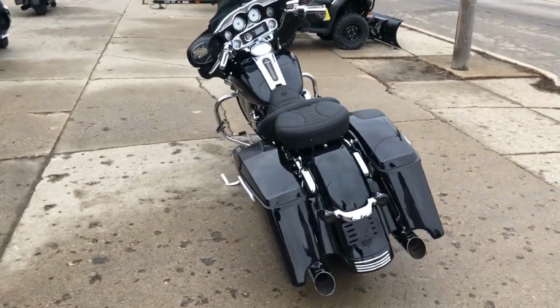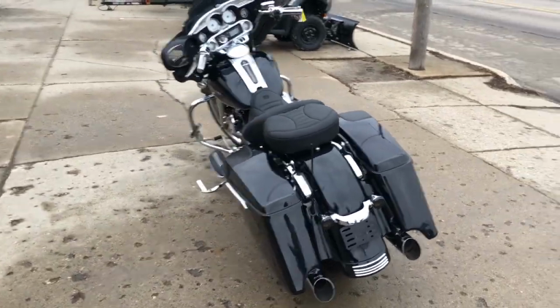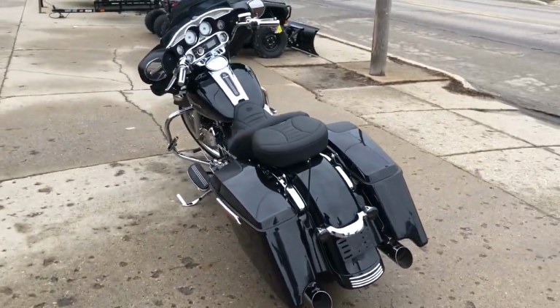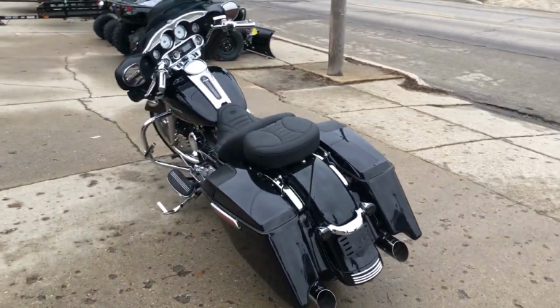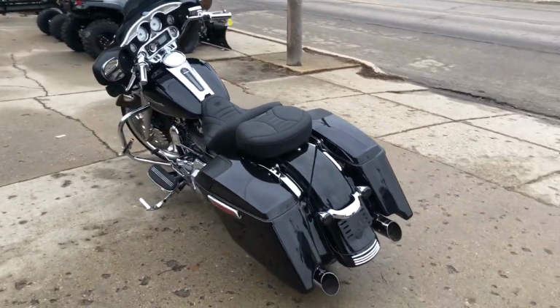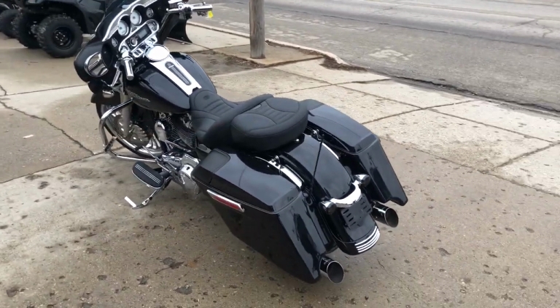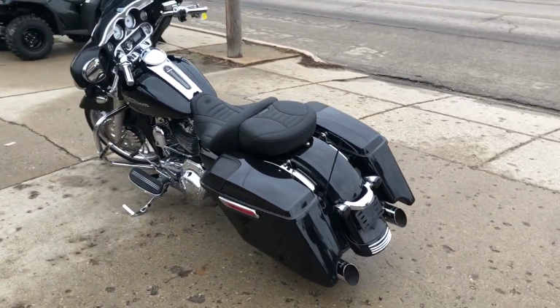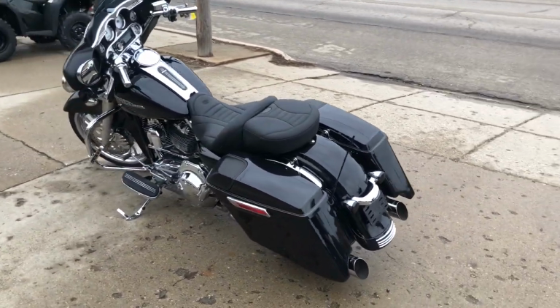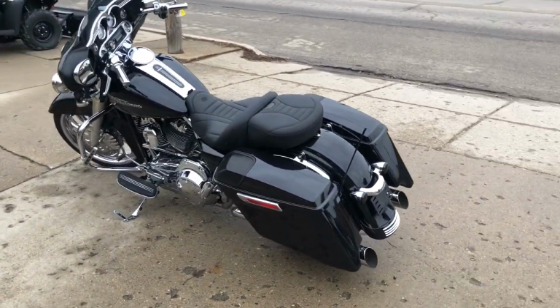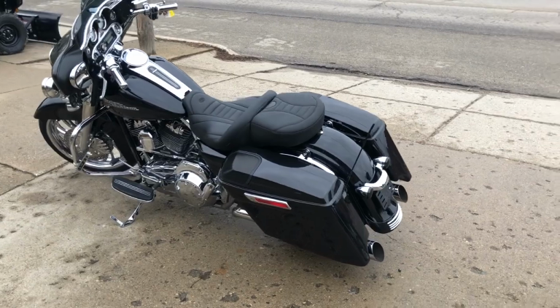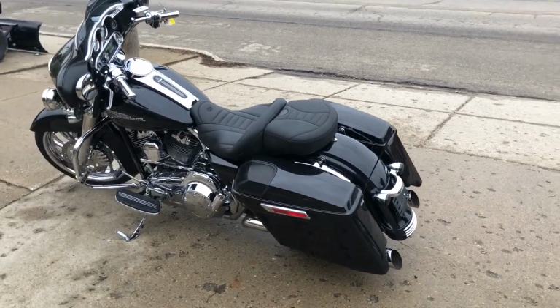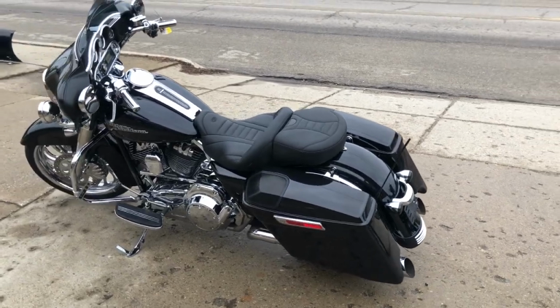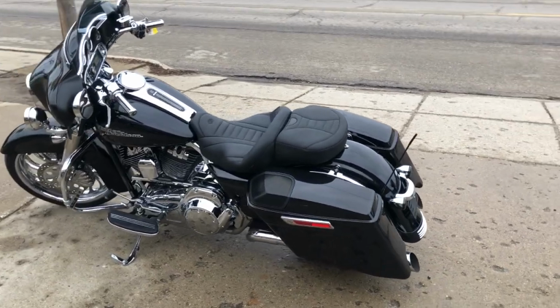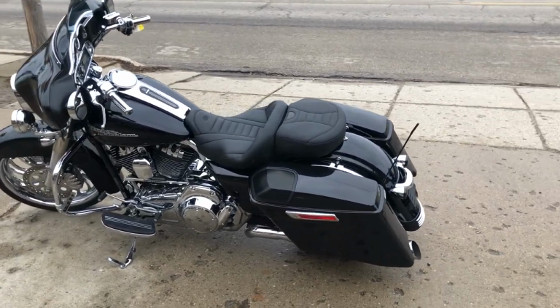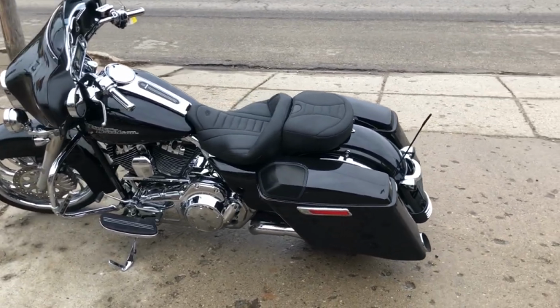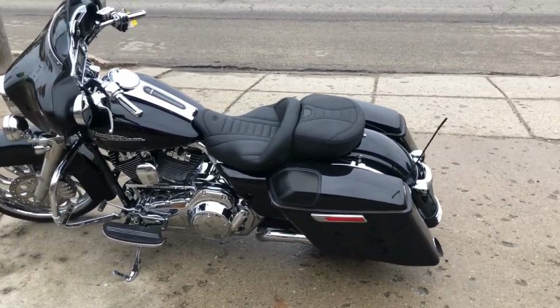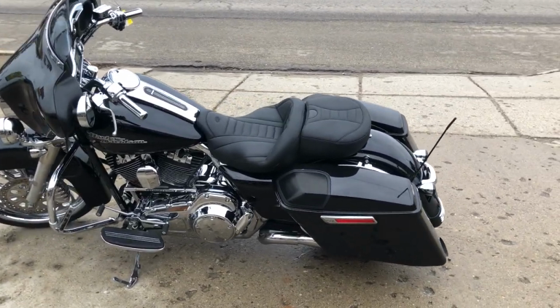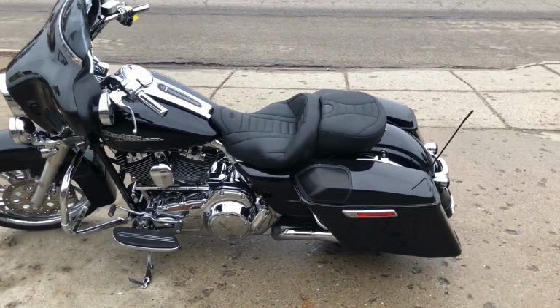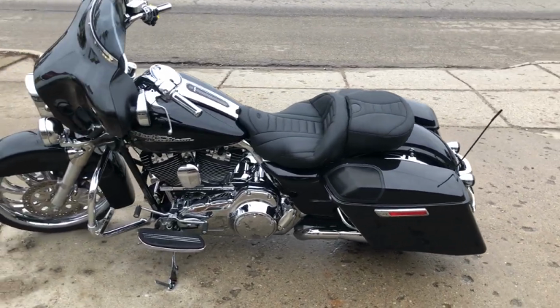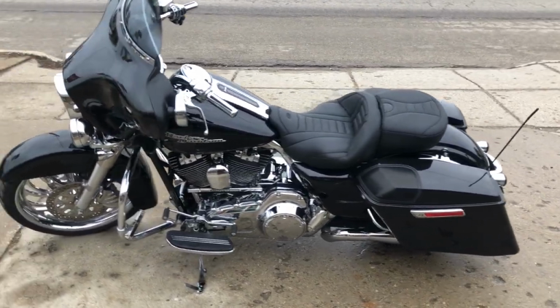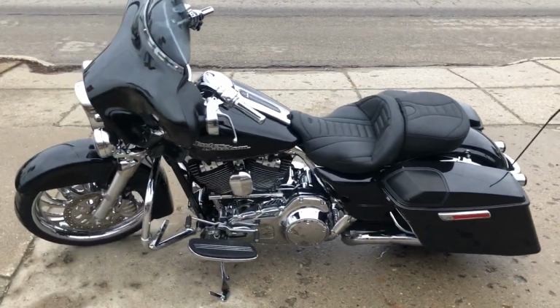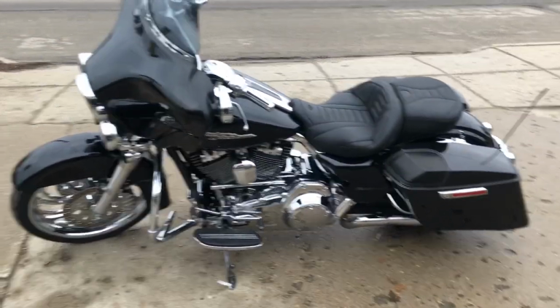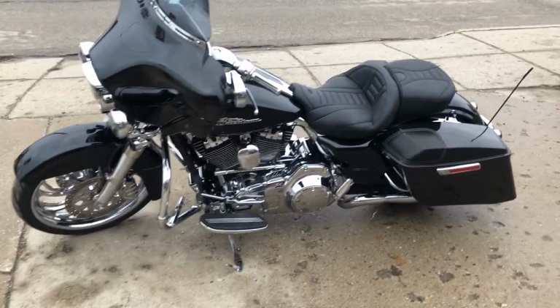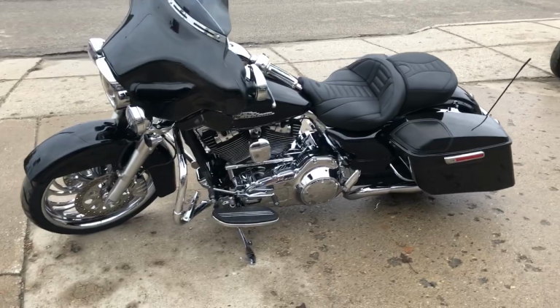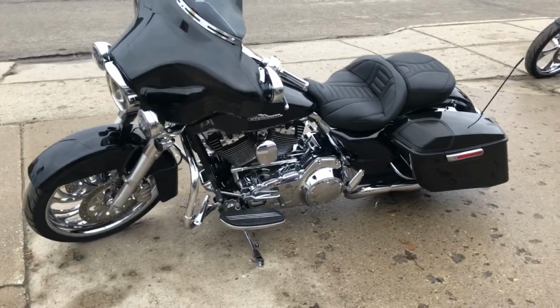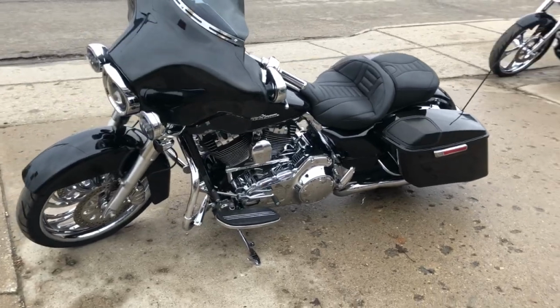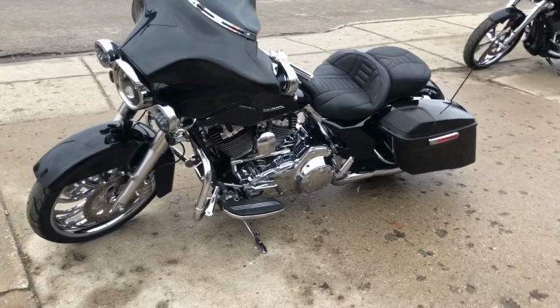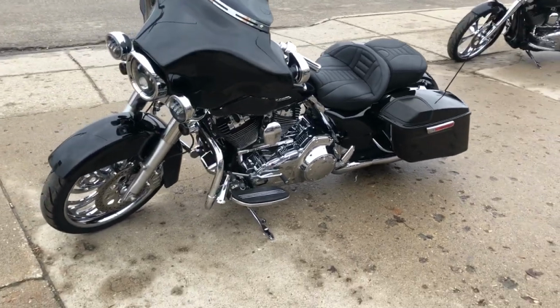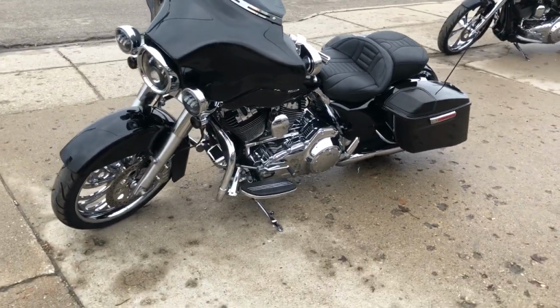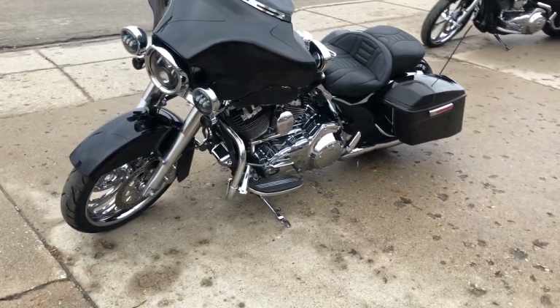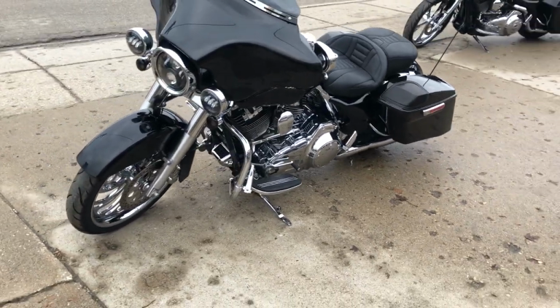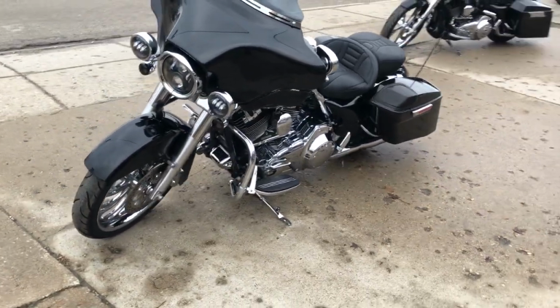It's got the 21 inch chrome front wheel, speakers in the saddlebags, chrome levers, chrome switch housings, chrome all over the motor, and the dual python exhaust. Sounds as cool as this big wheeled bagger looks.